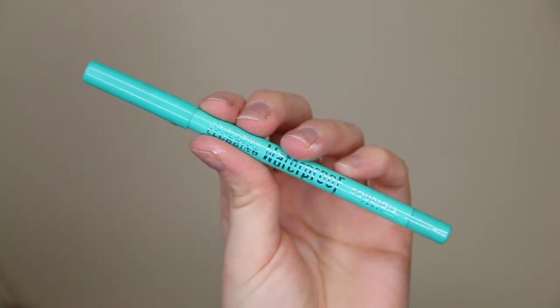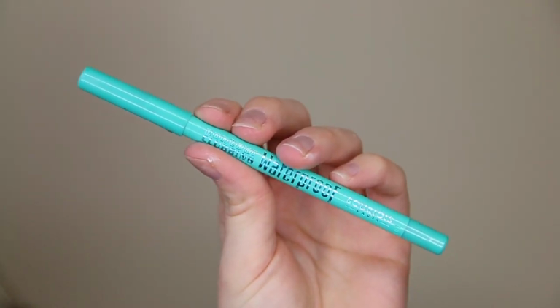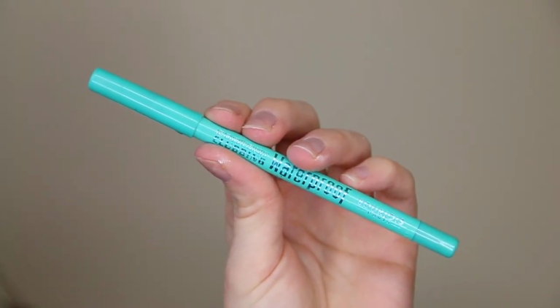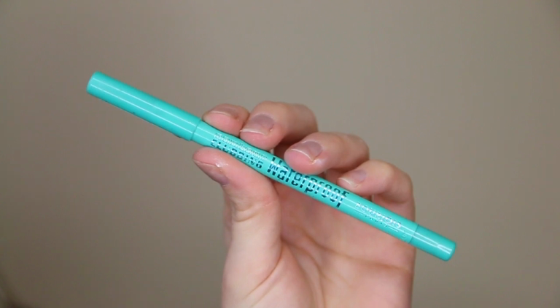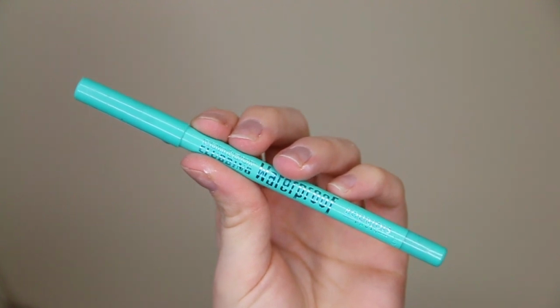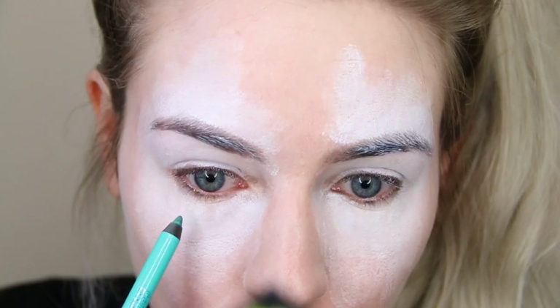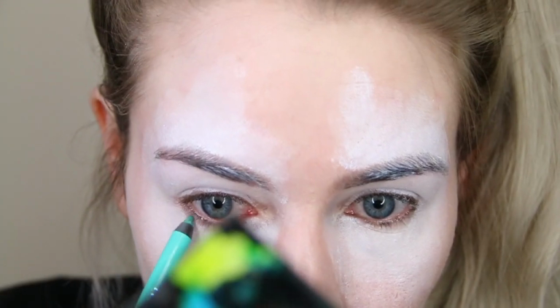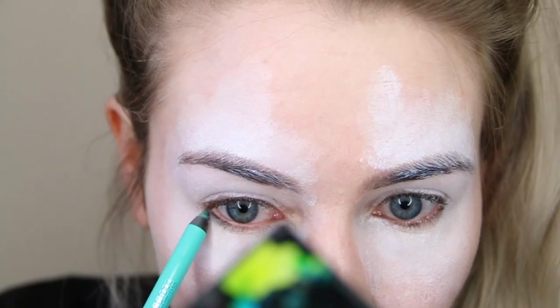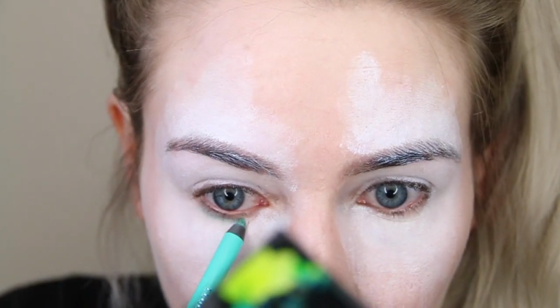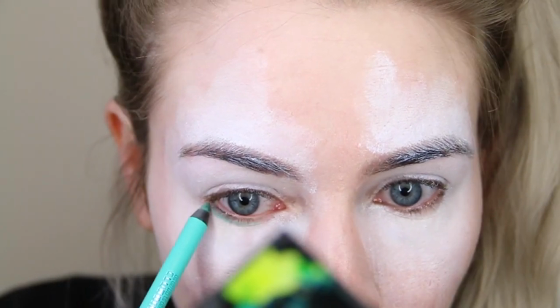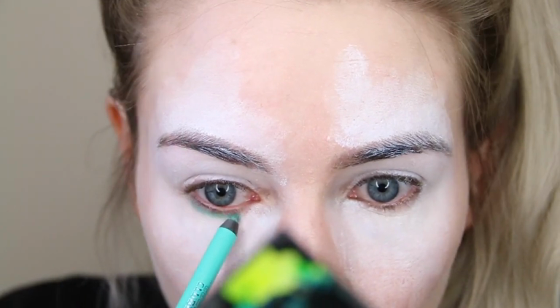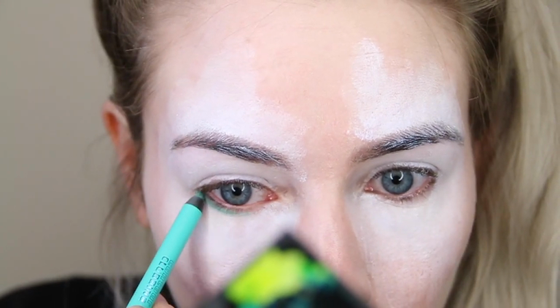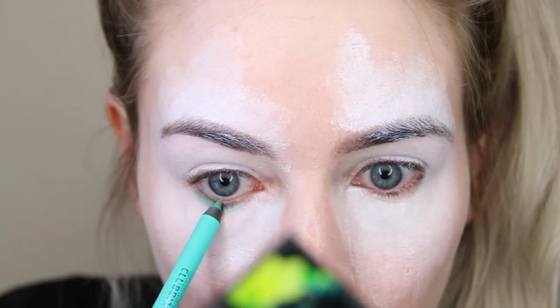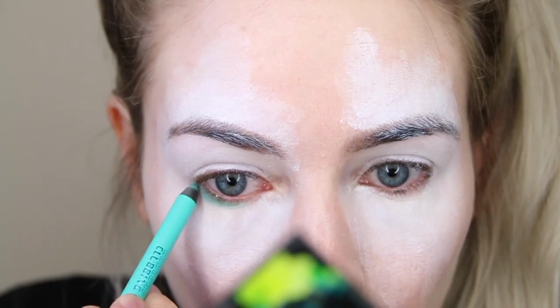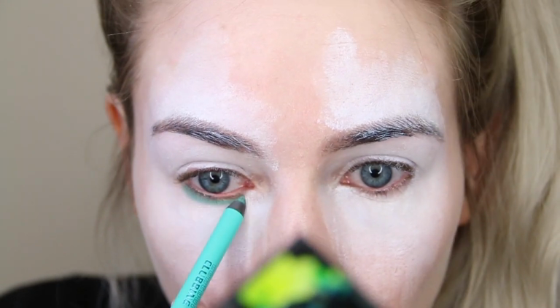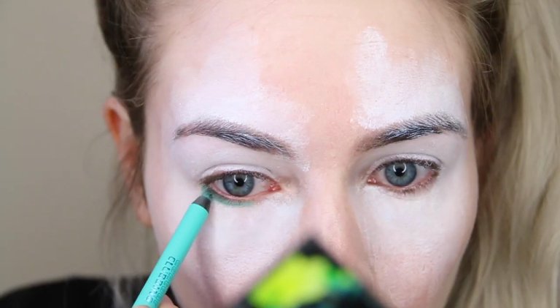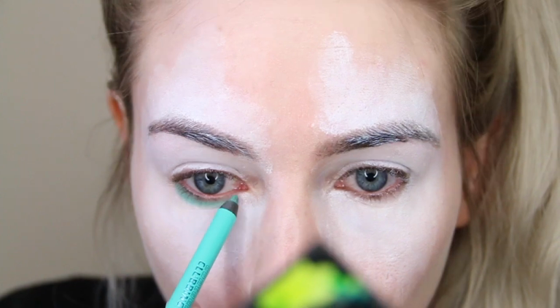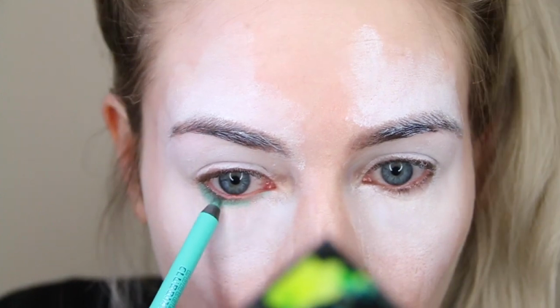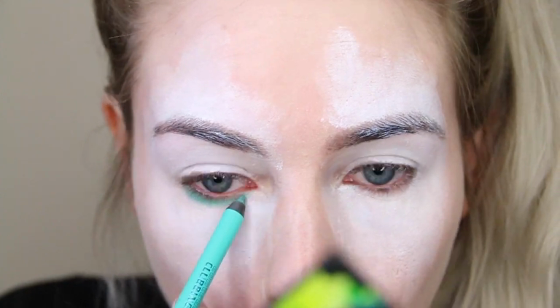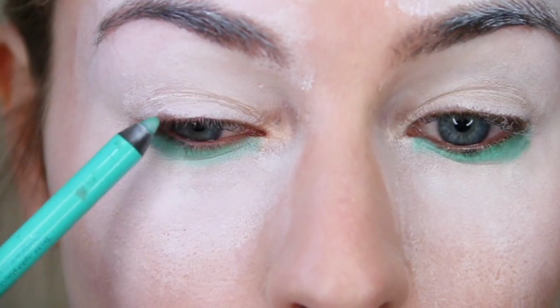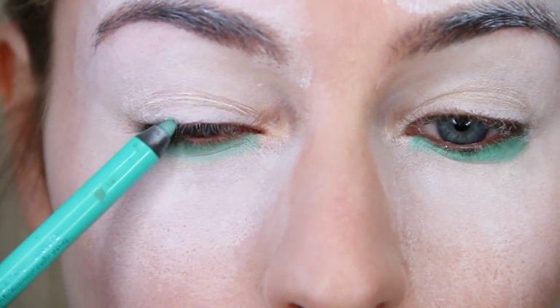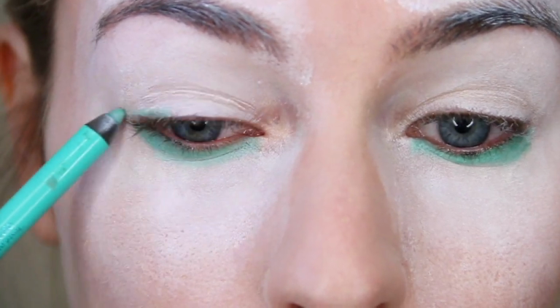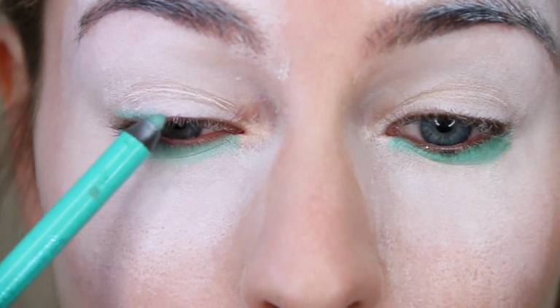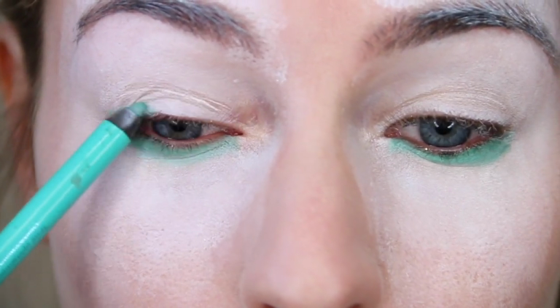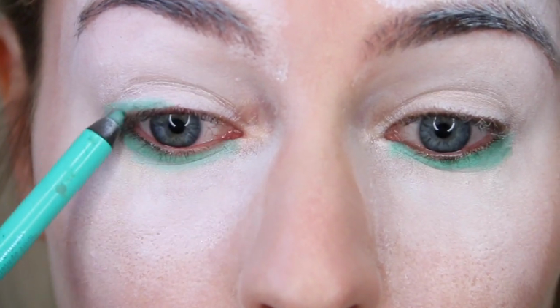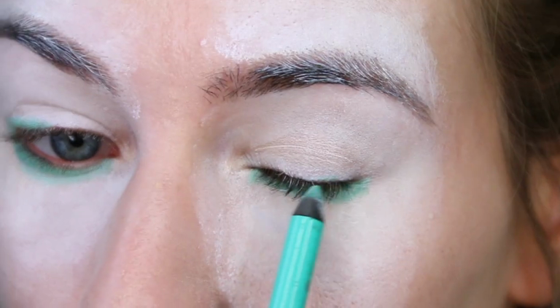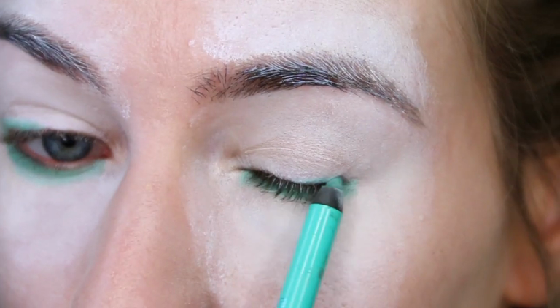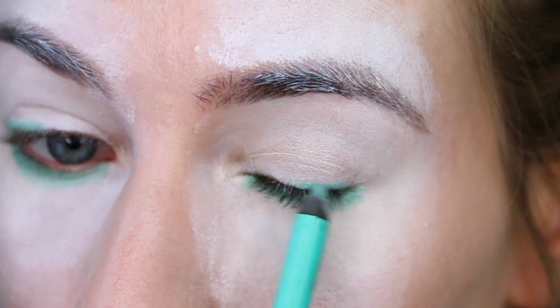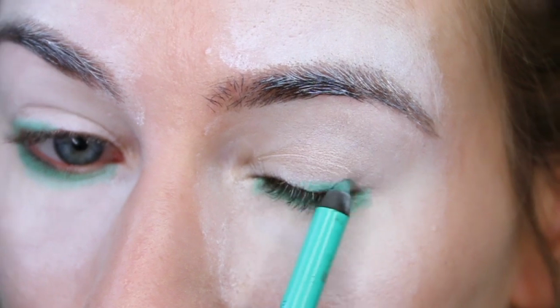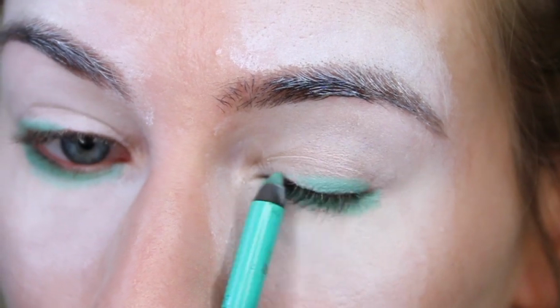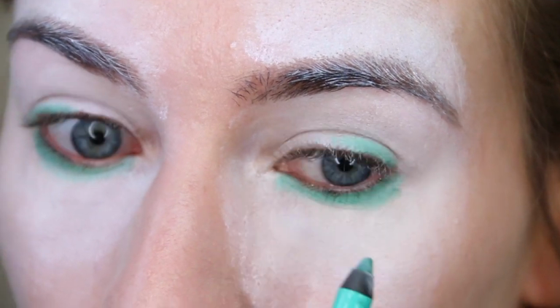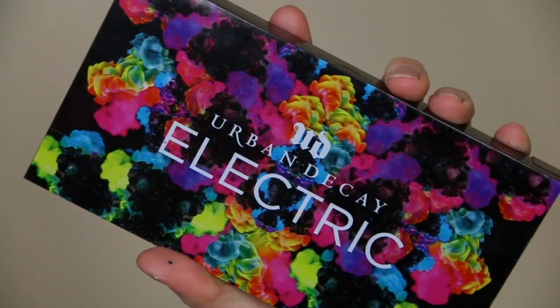I decided to go in with a coloured eyeliner. I'm using the Bourjois Contour Clubbing Eyeliner in the shade Dynamite and I'm just running that along the lower lash line and also the top lash line. This will be drawn over in a bit because I realised I didn't want to use that many greens, so just bear with me here.